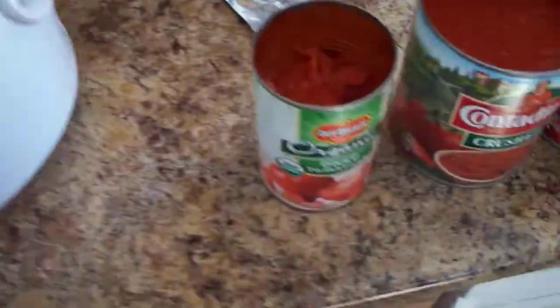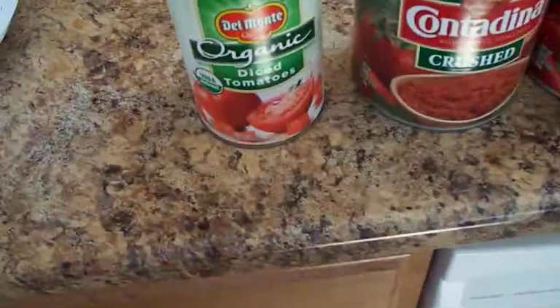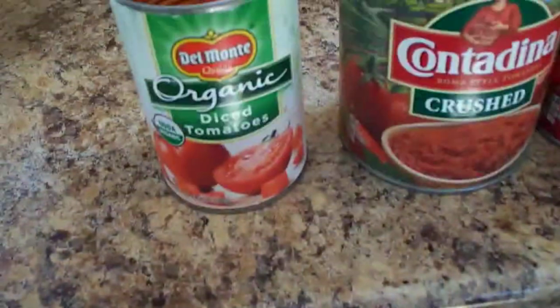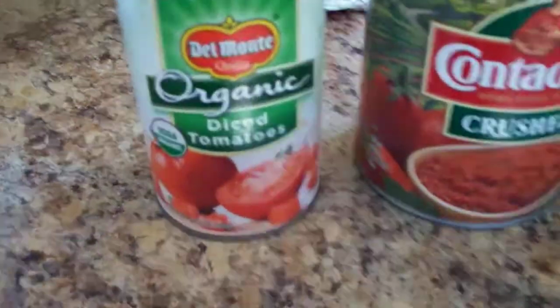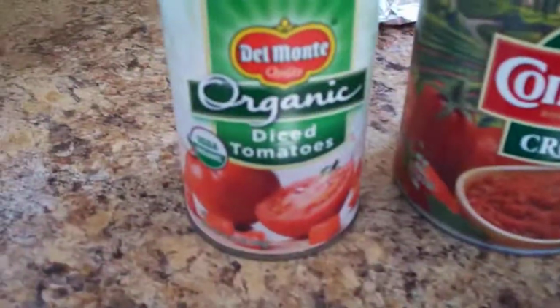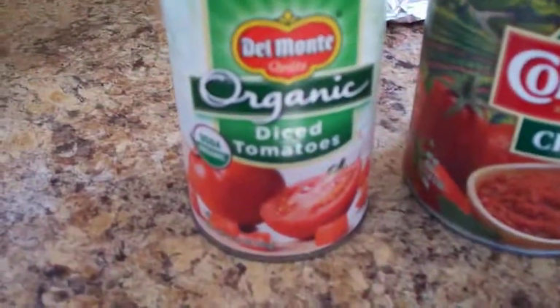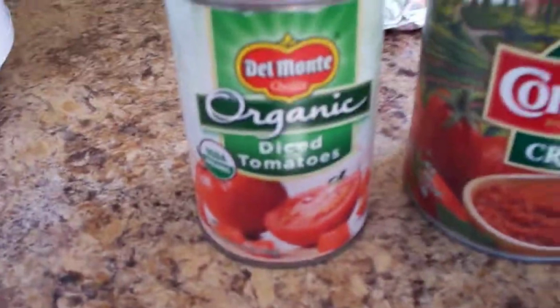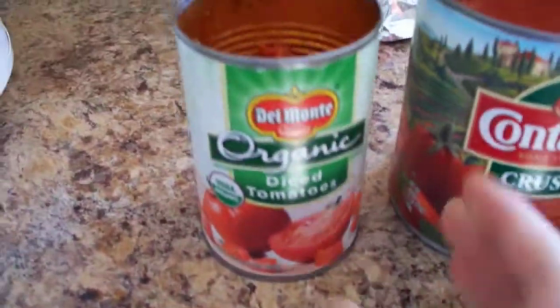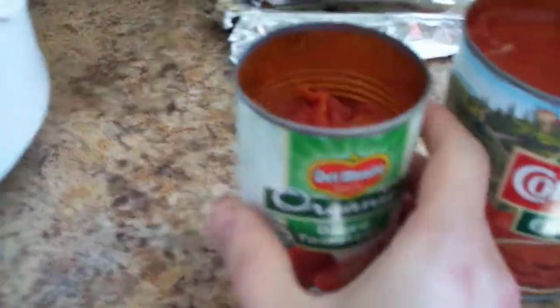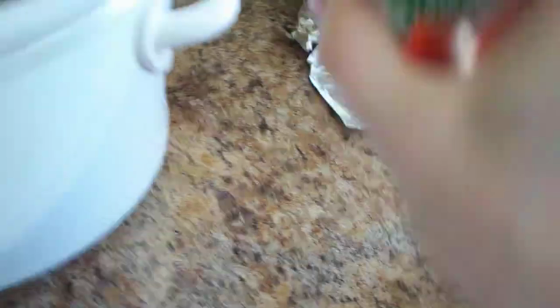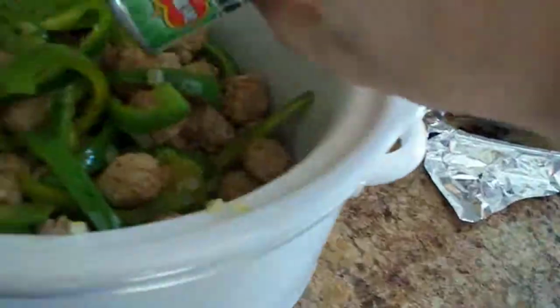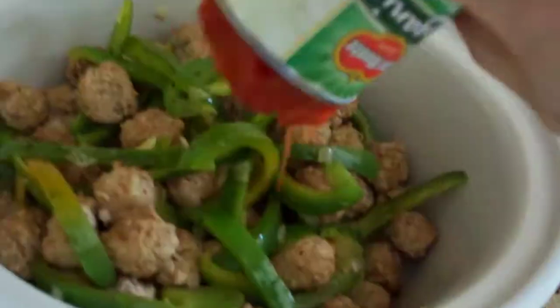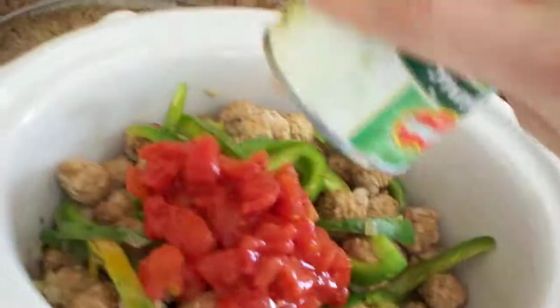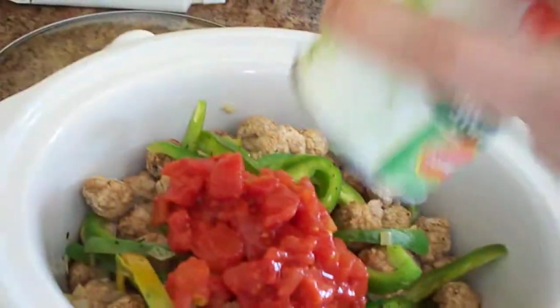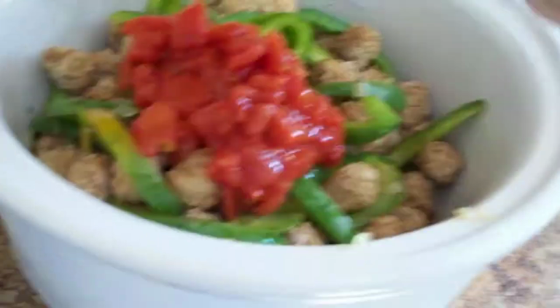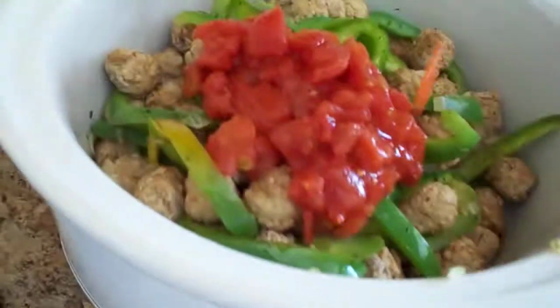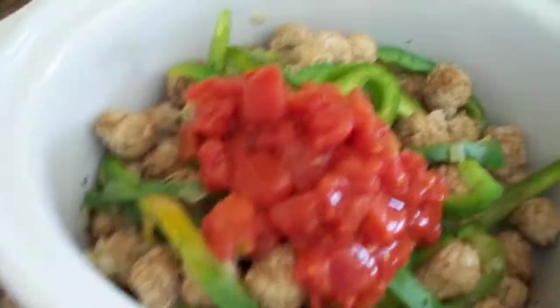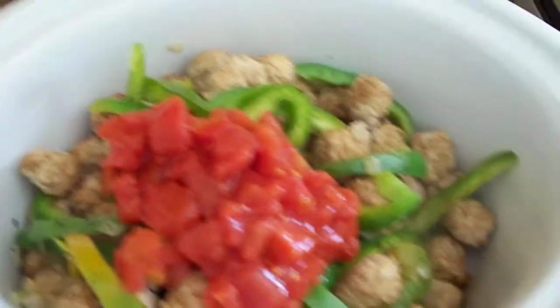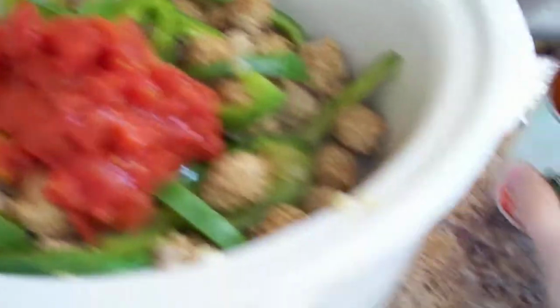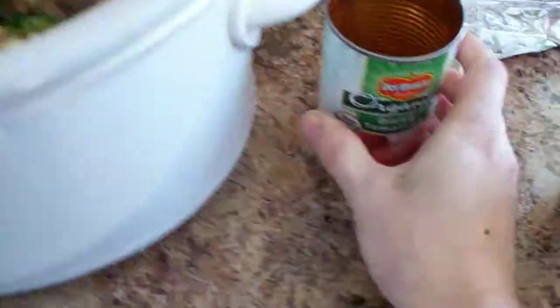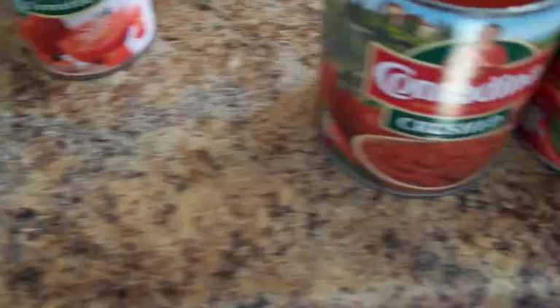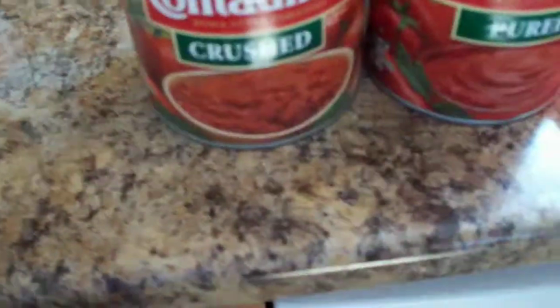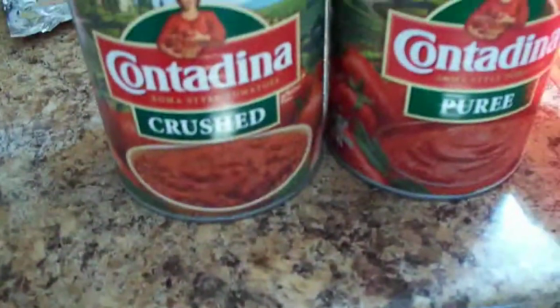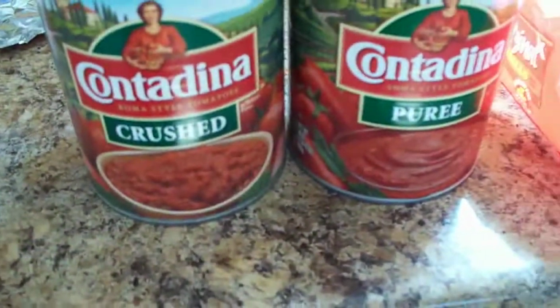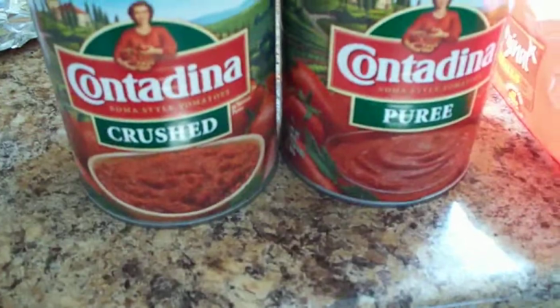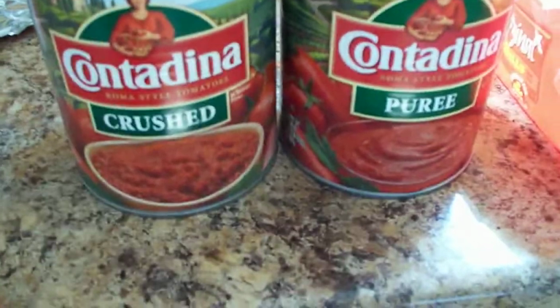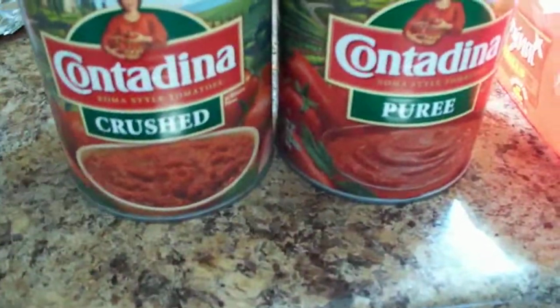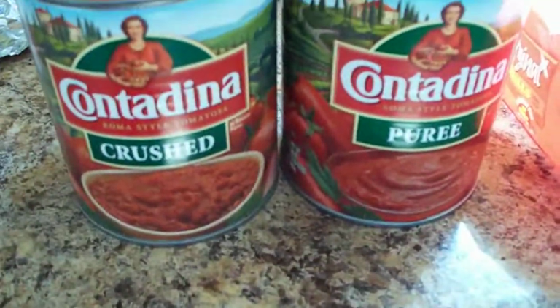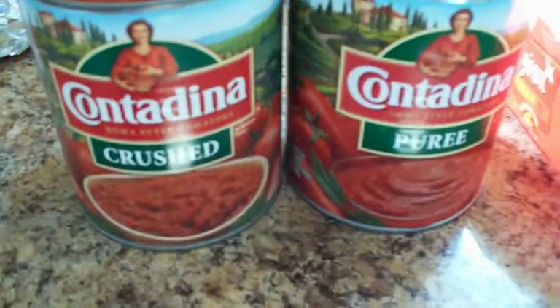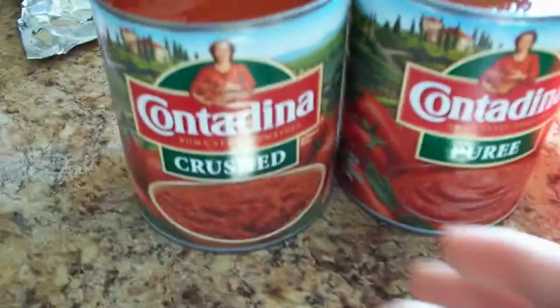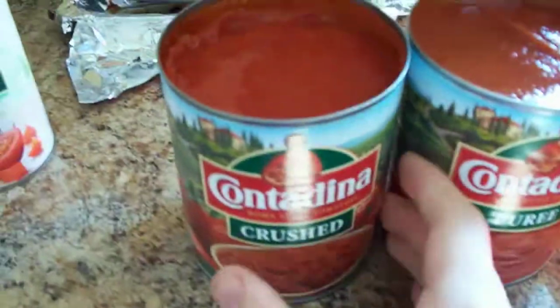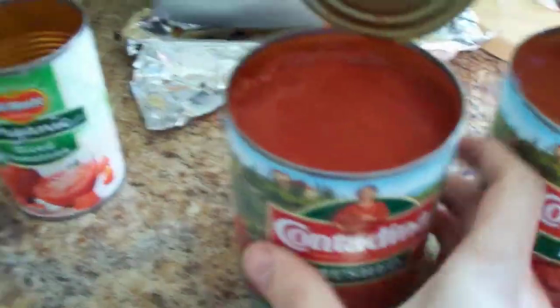We'll take one can of diced tomatoes and put that in there. One can of crushed tomatoes and one can of tomato puree.